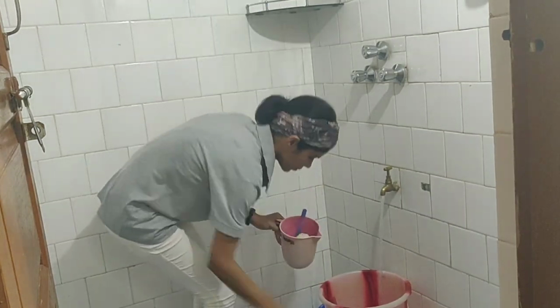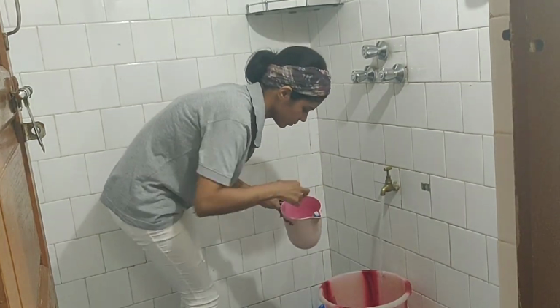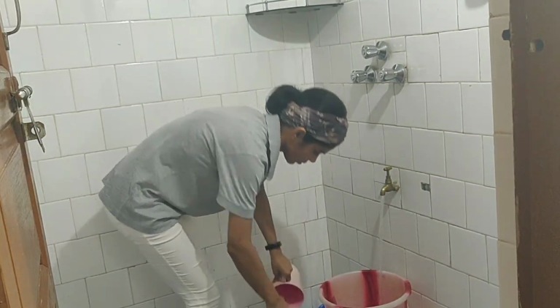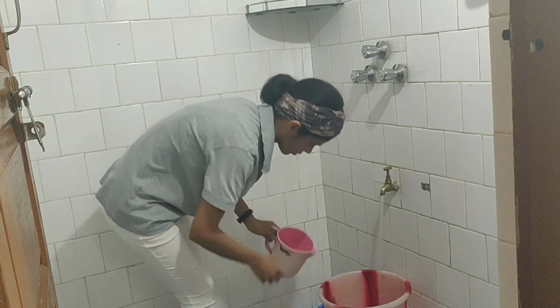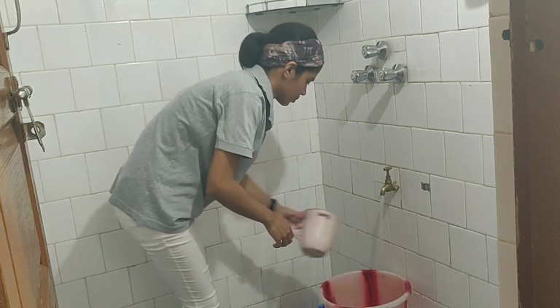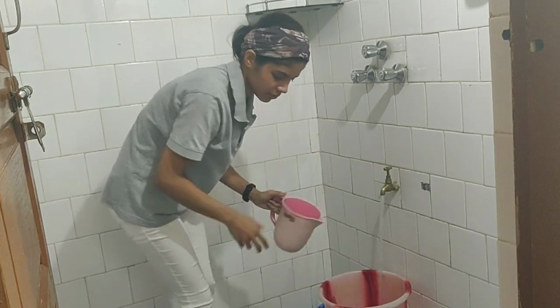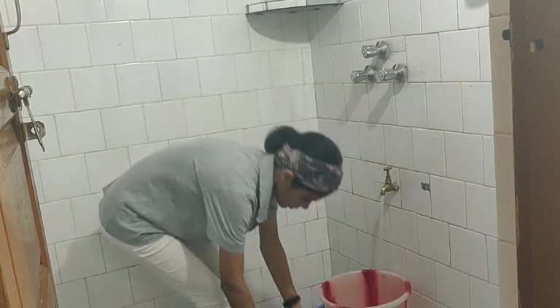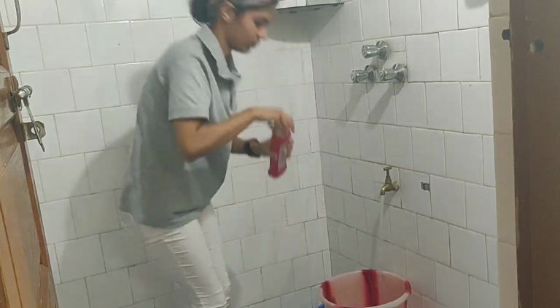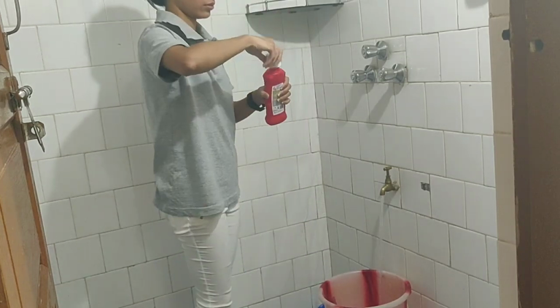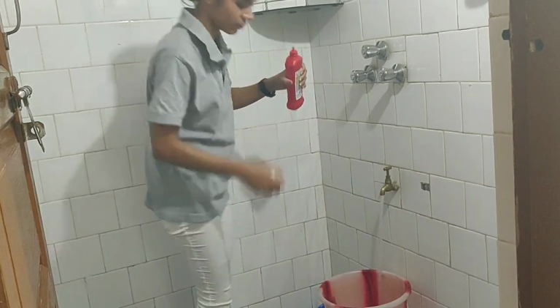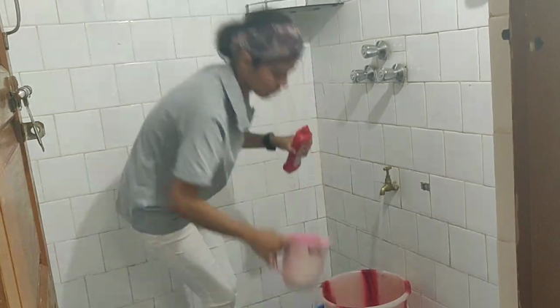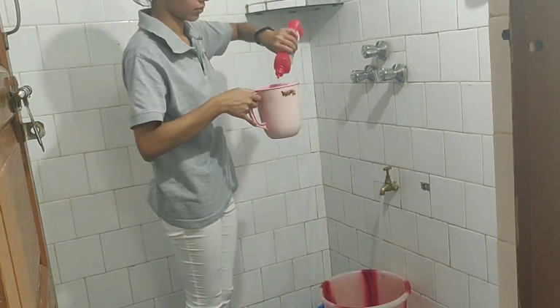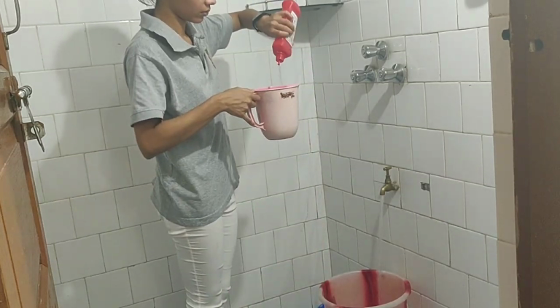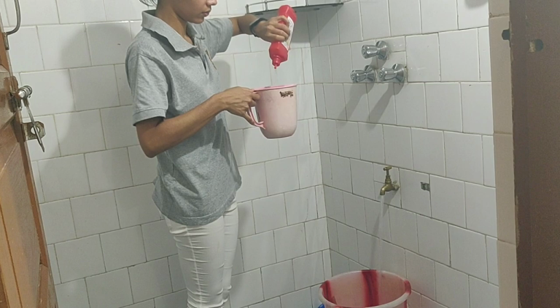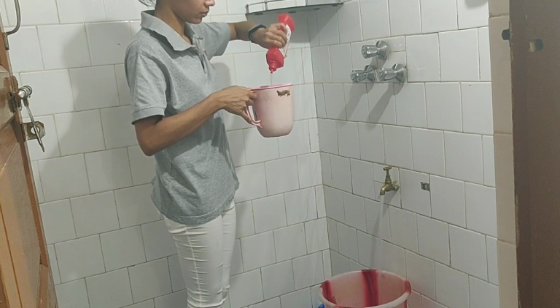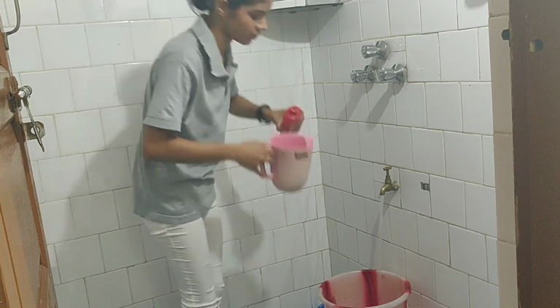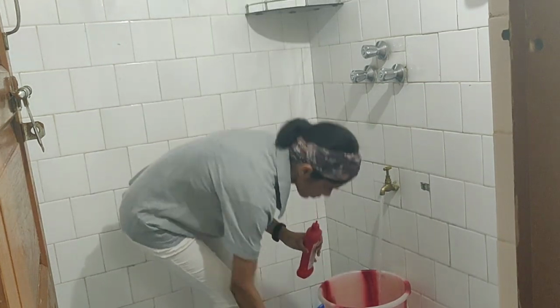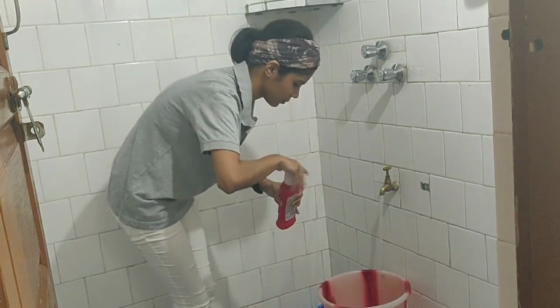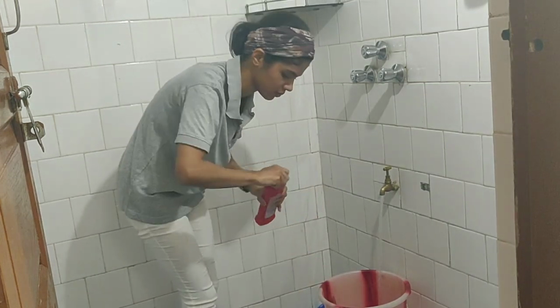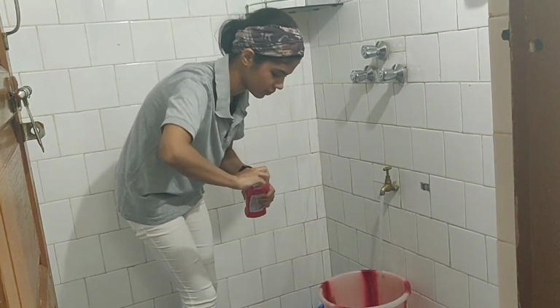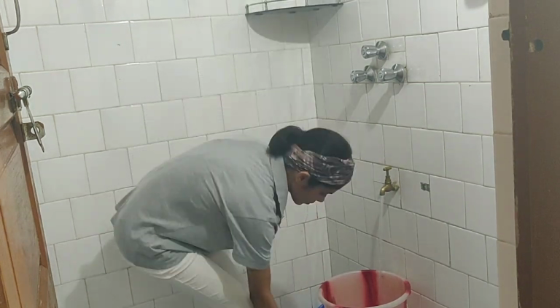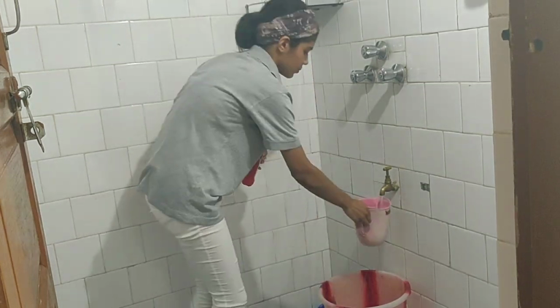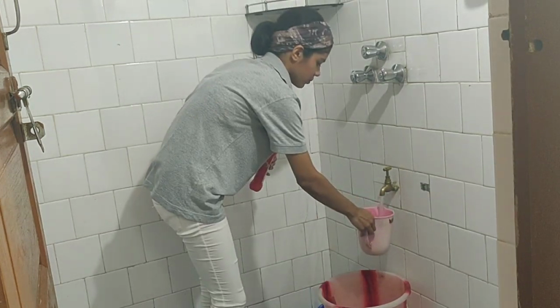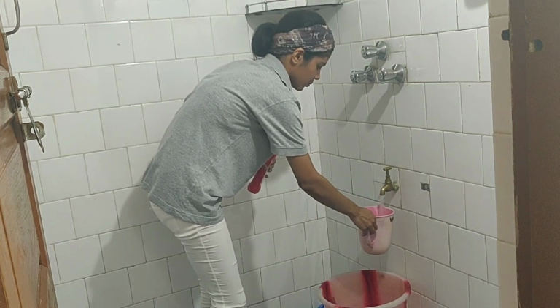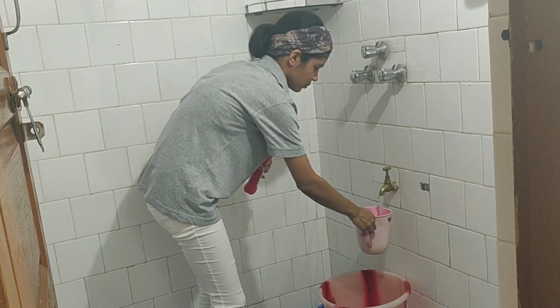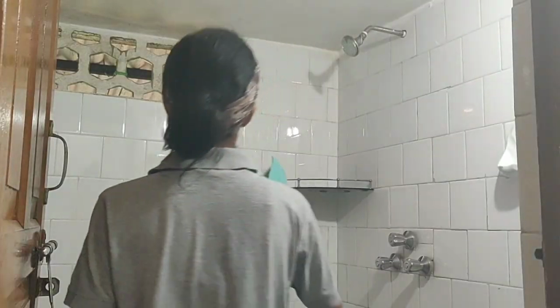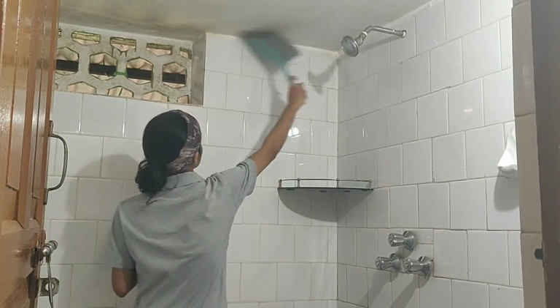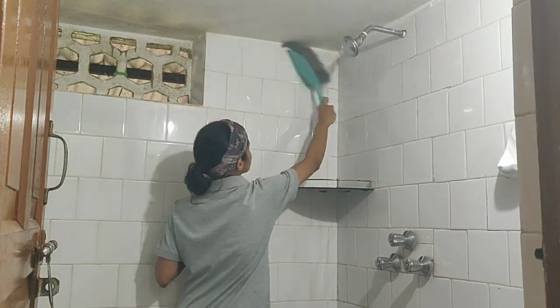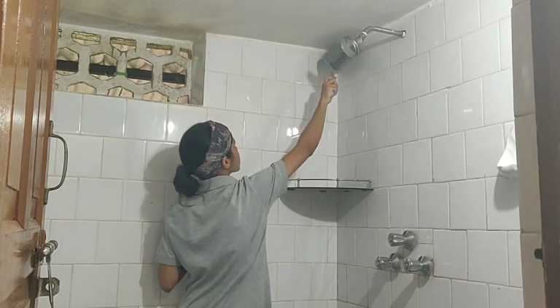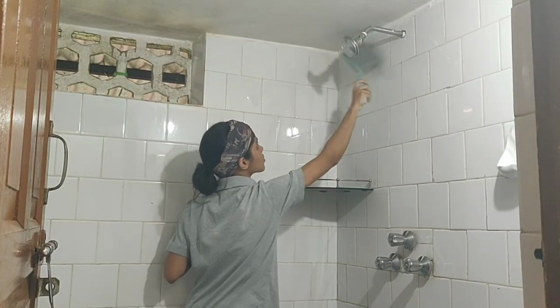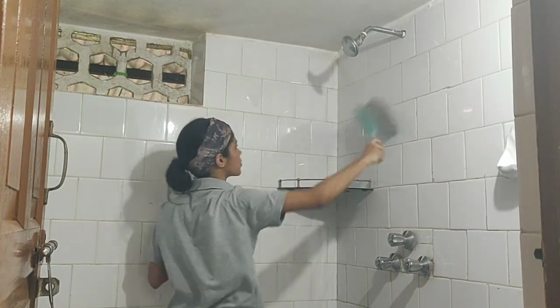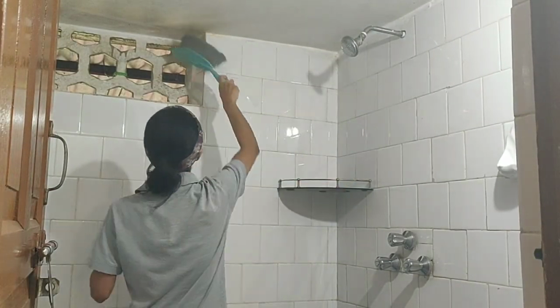For the cleaning solution, I mixed some Harpik bathroom cleaner with water. You could also make a homemade bathroom cleaning solution by mixing vinegar and baking soda — it works wonders and you can get rid of all the oil and greasiness.